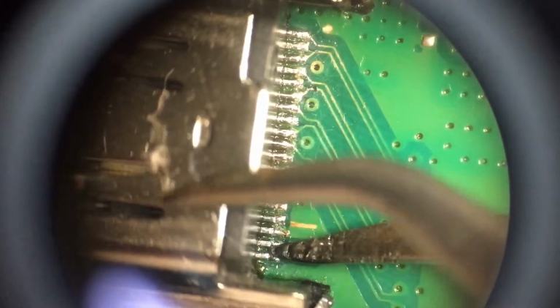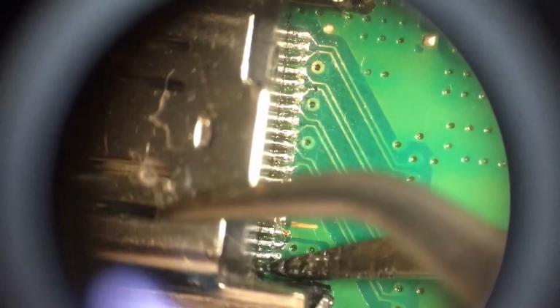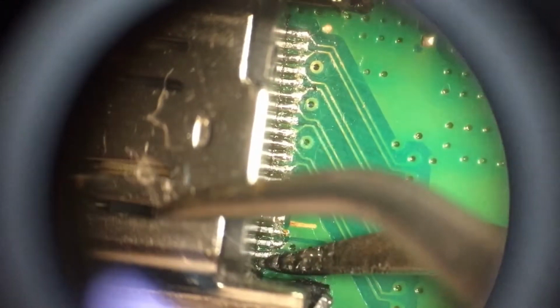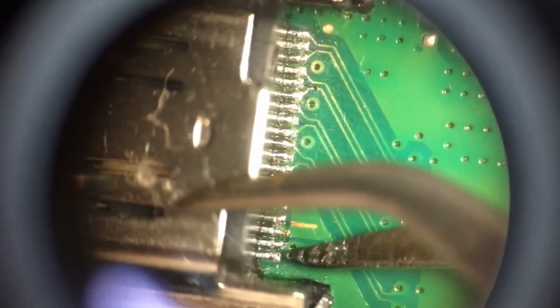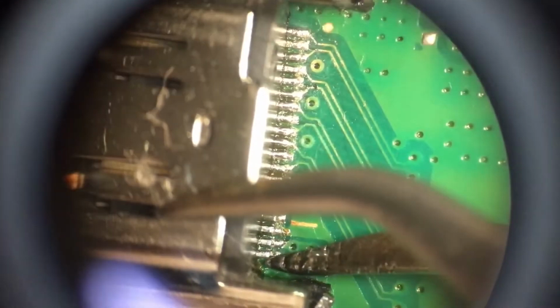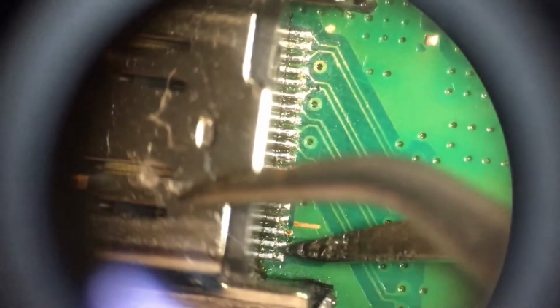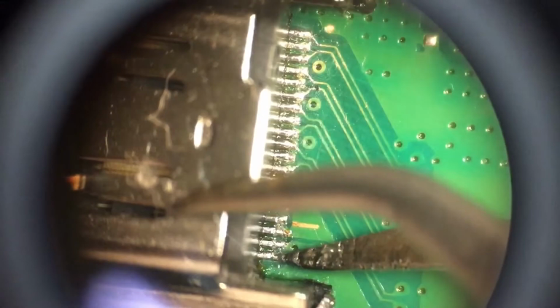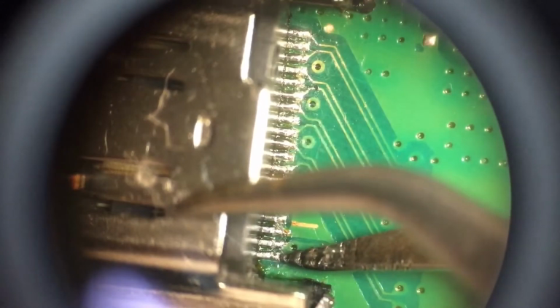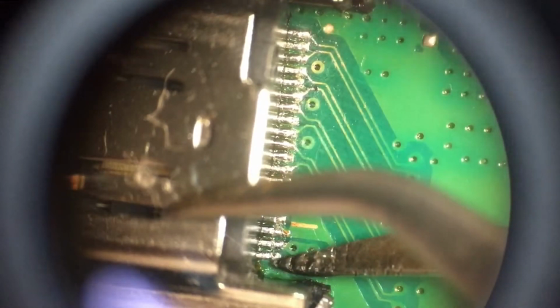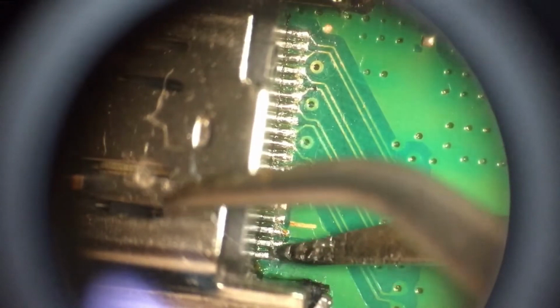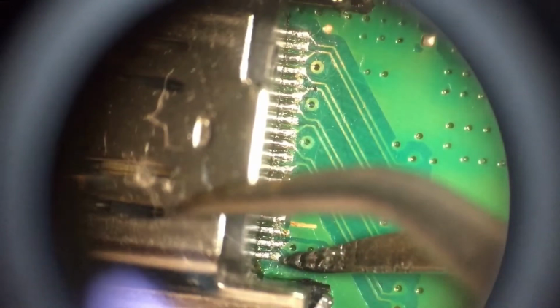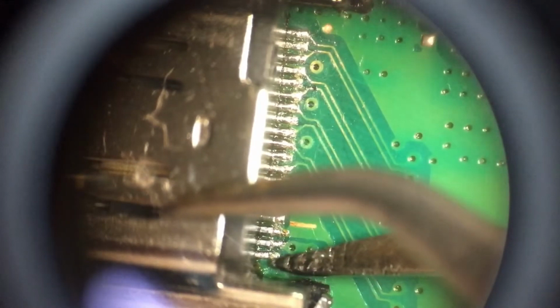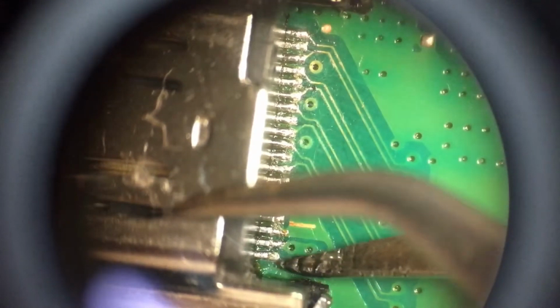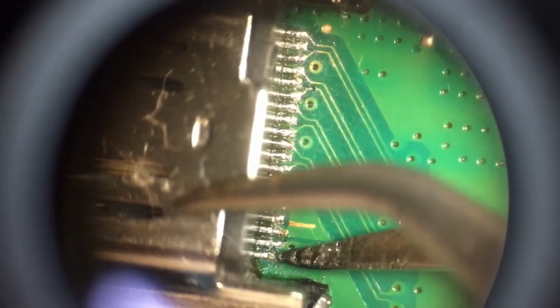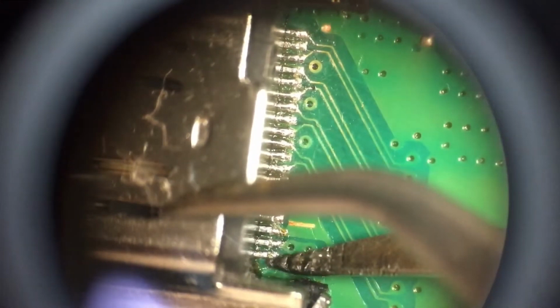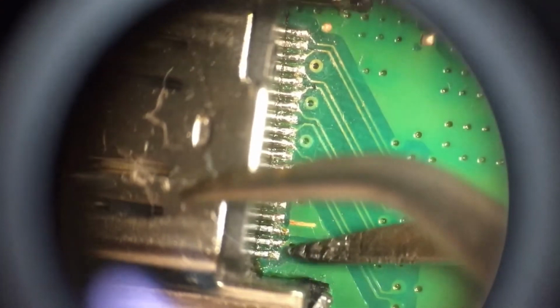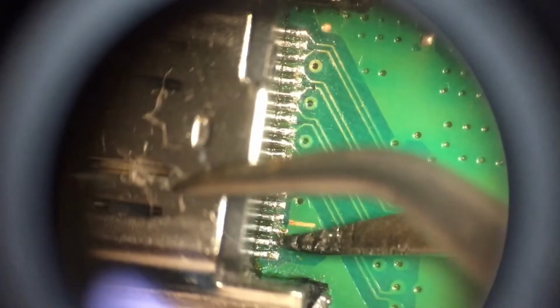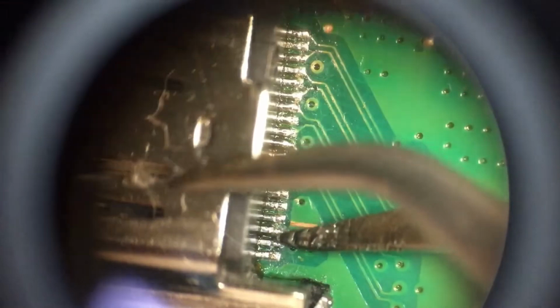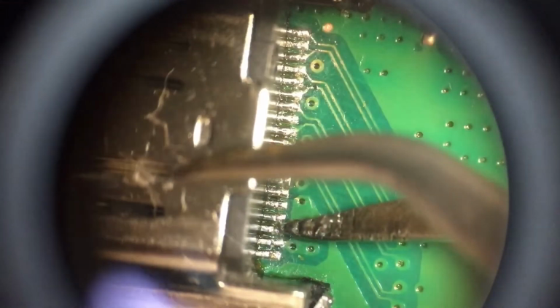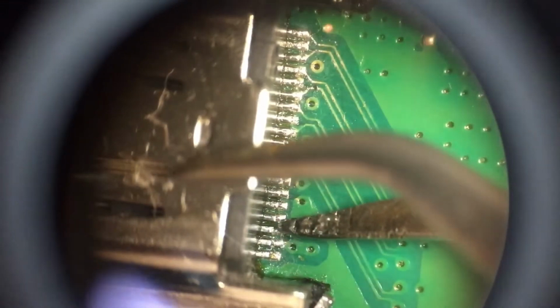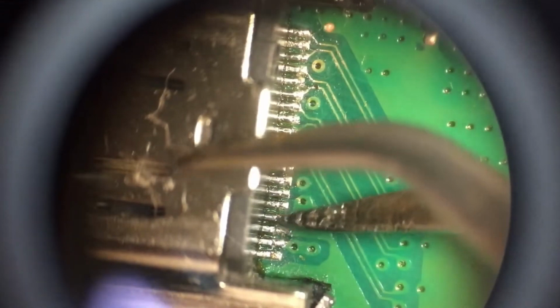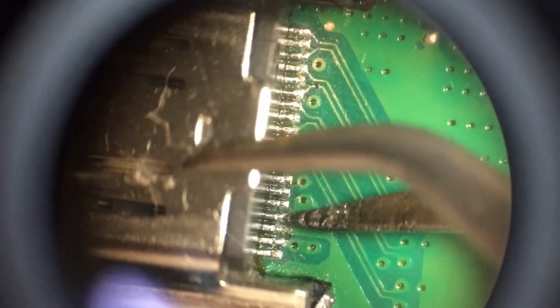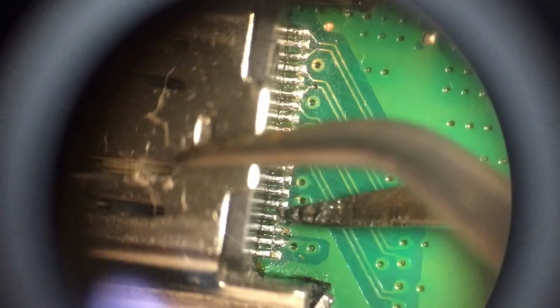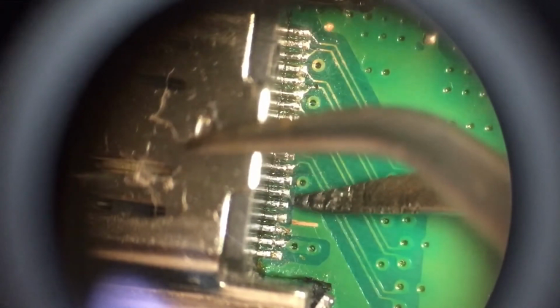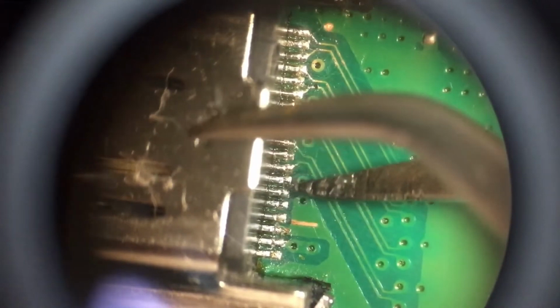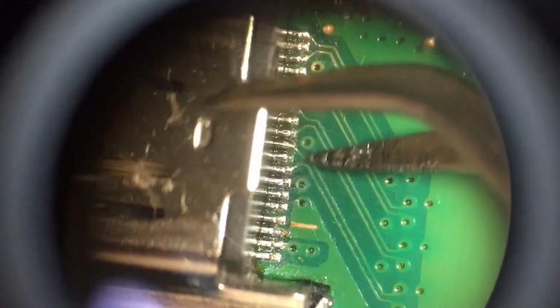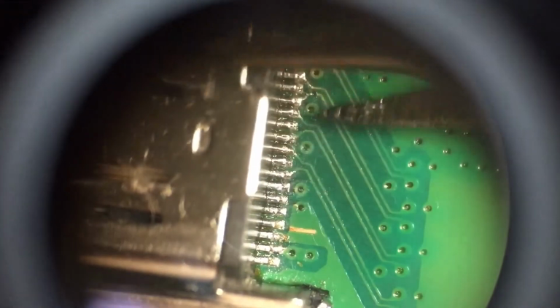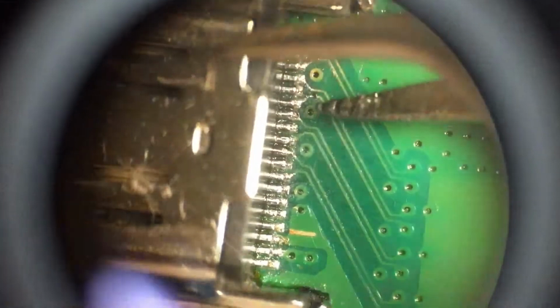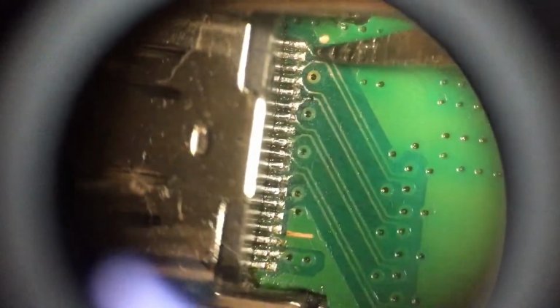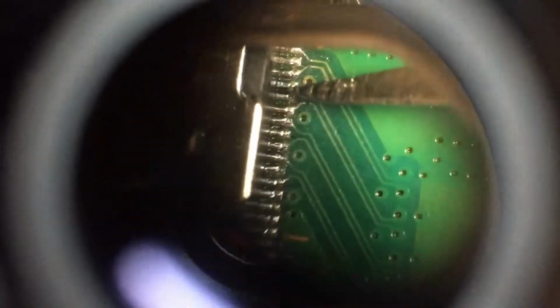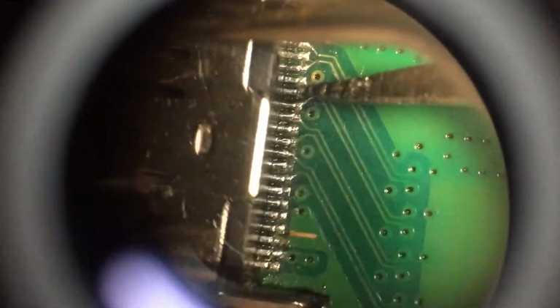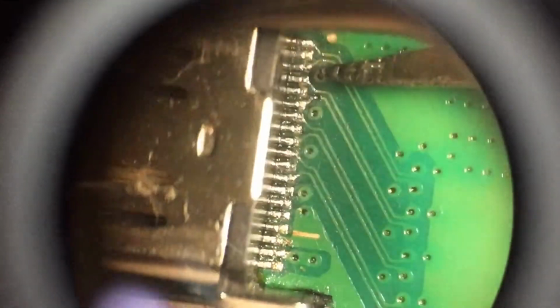And that's what you want to see — you kind of want to see the solder coming up like a solder blob almost to the pin, and you want to do that to every single one of those until they all look like that.